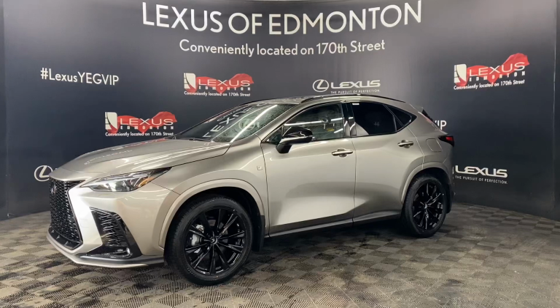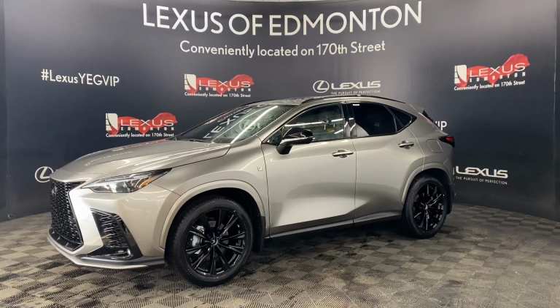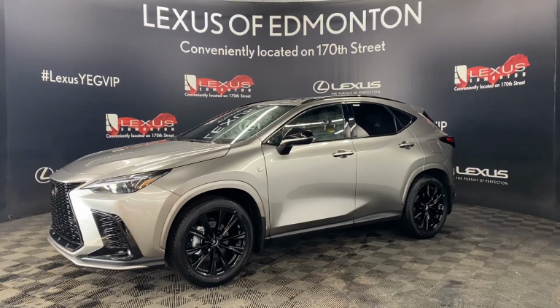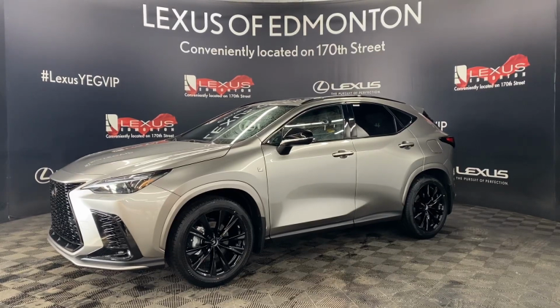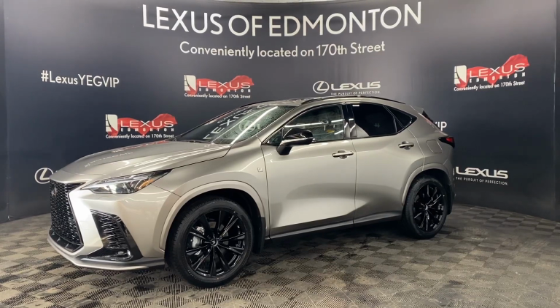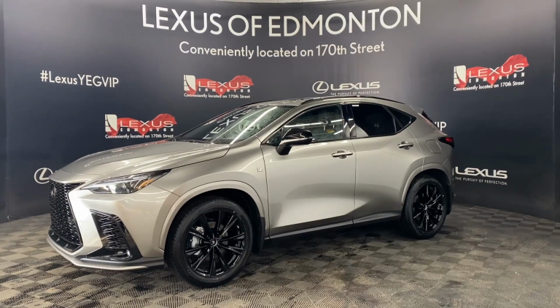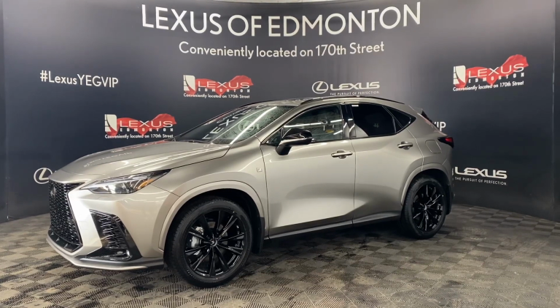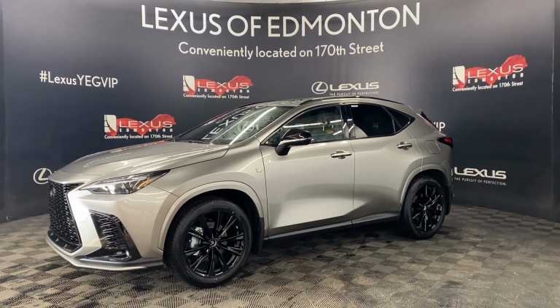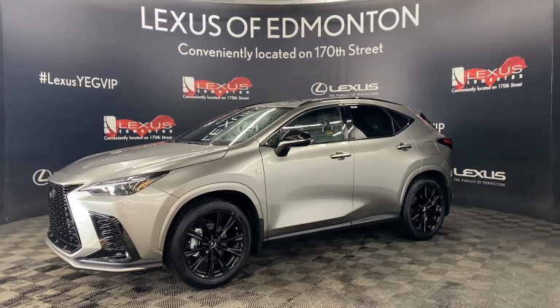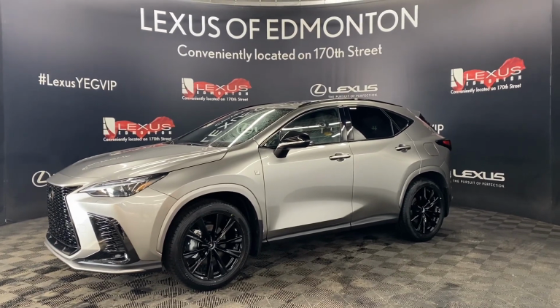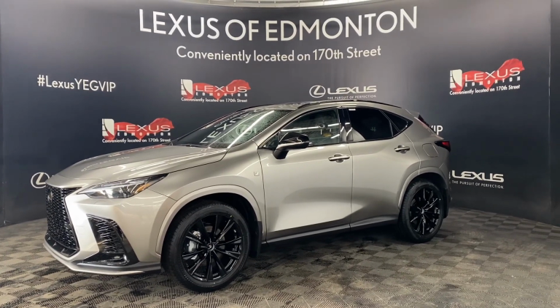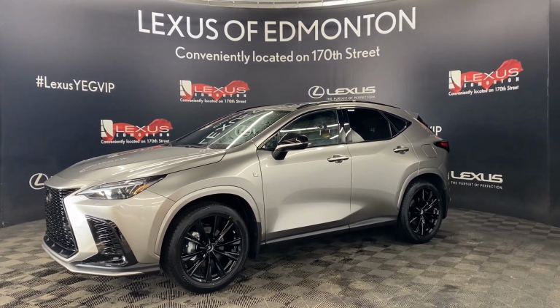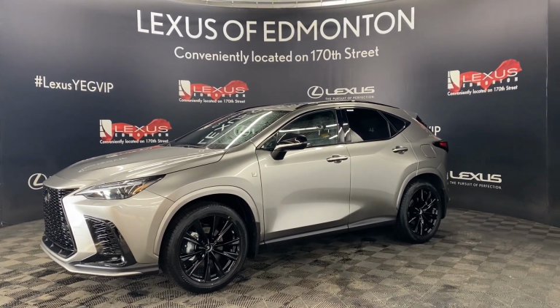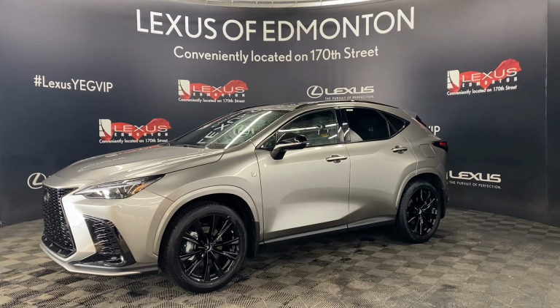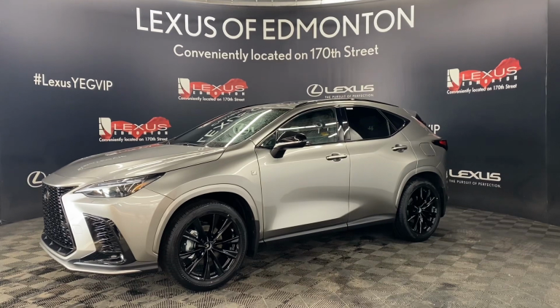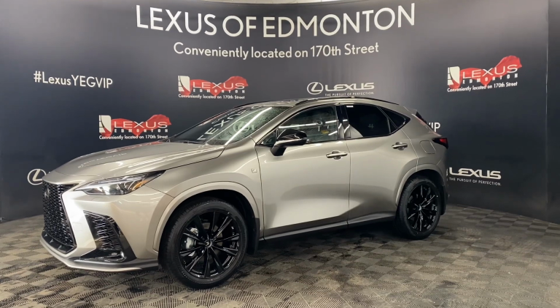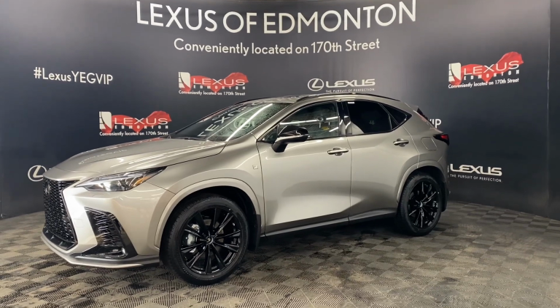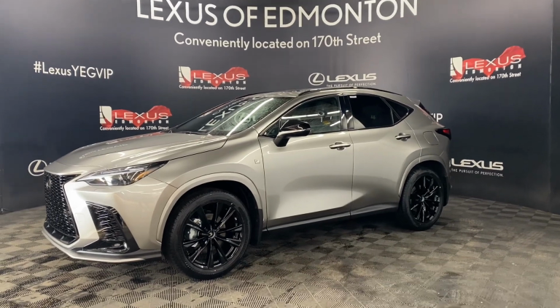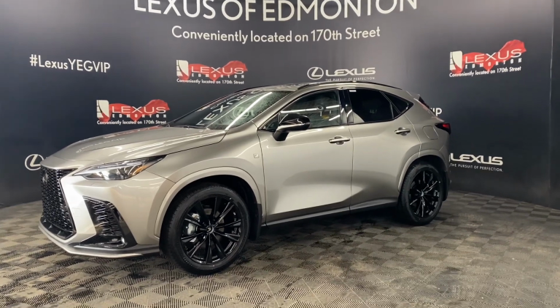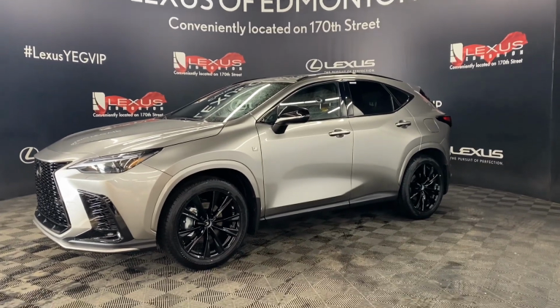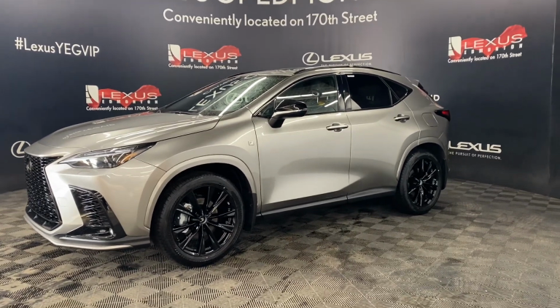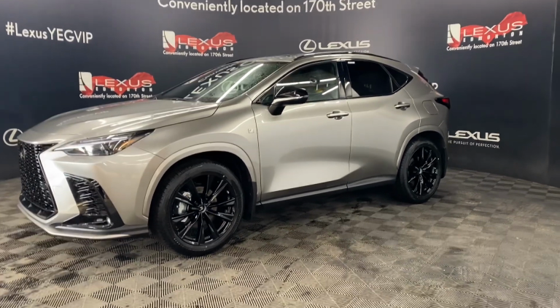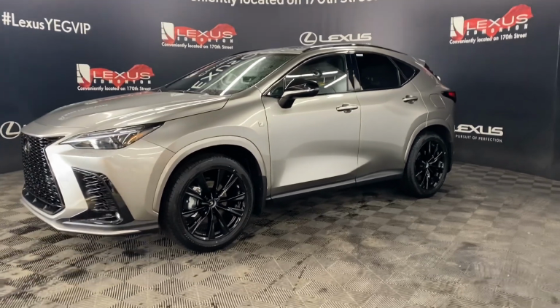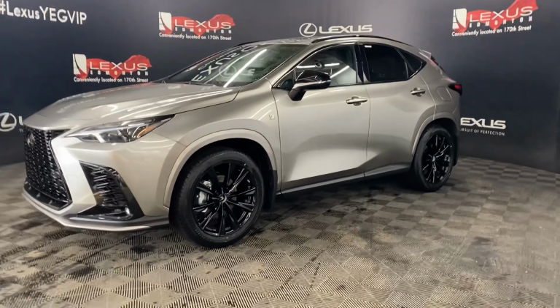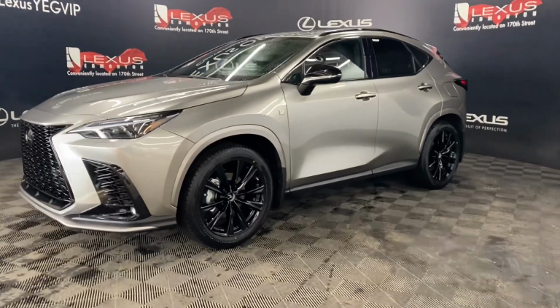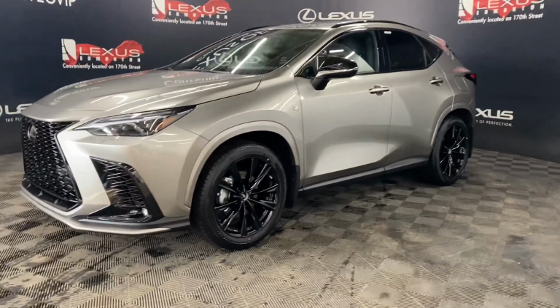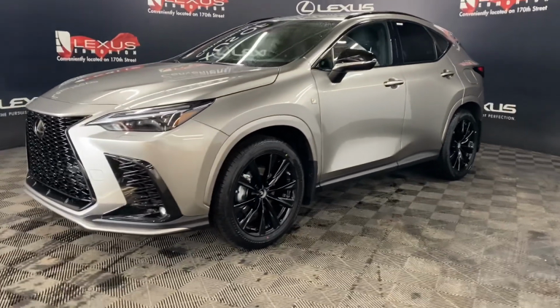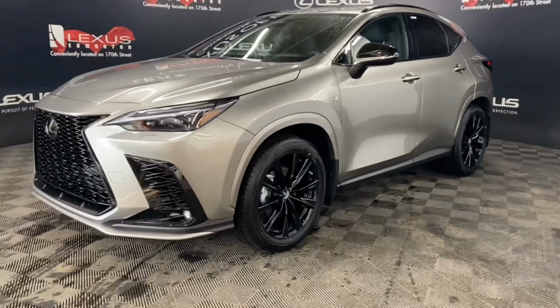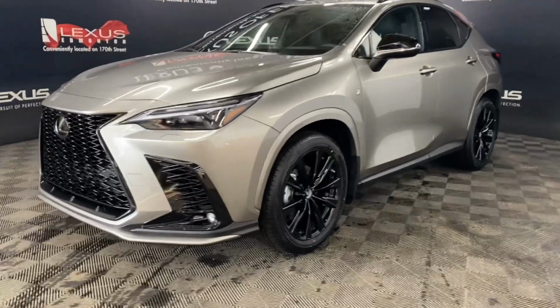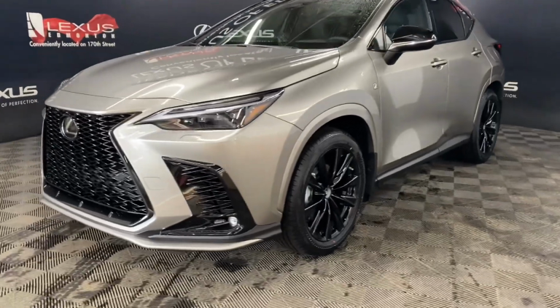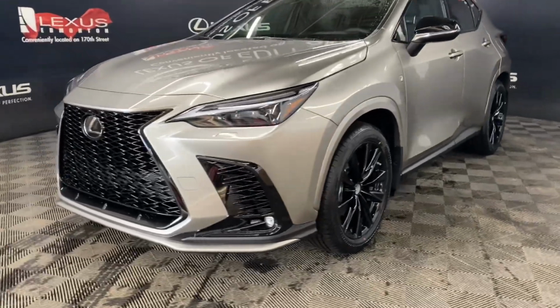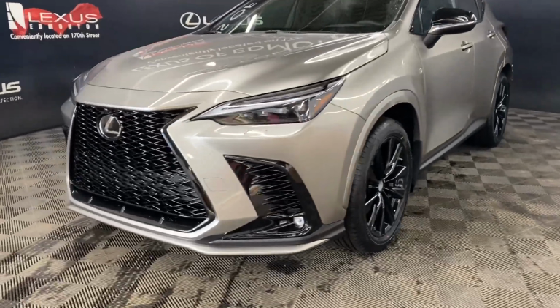Welcome to Lexus of Edmonton, located off 111th Ave and 170th Street. Today we're looking at a 2023 Lexus NX 350 F-Sport Series 1 in the color atomic silver.